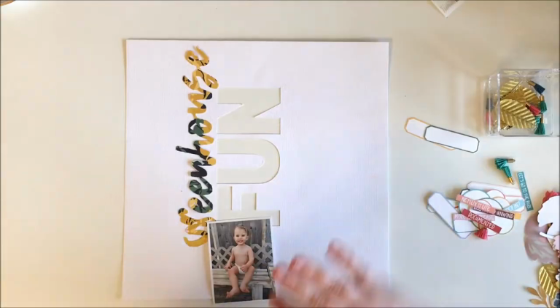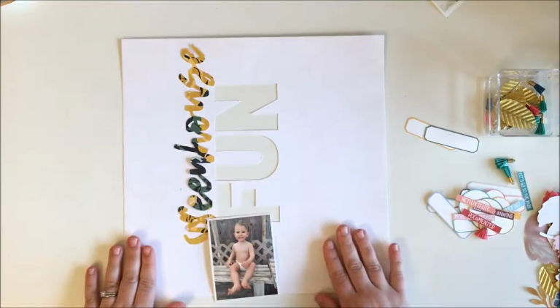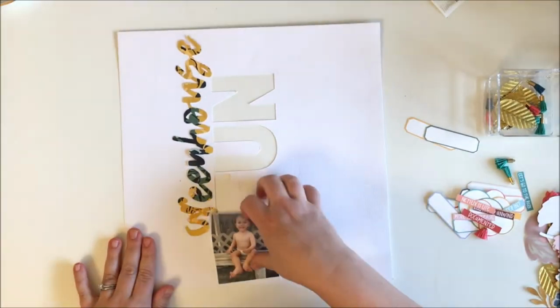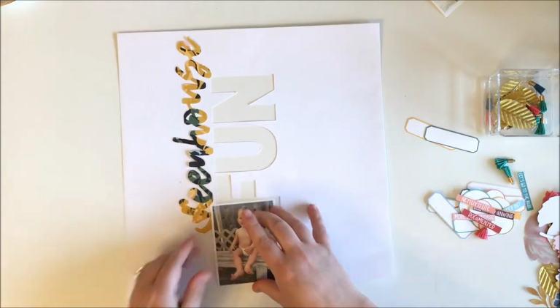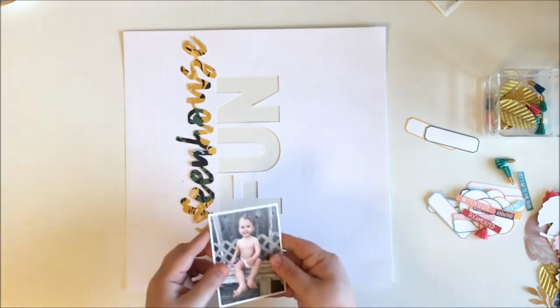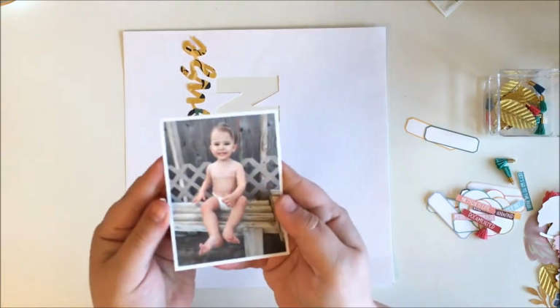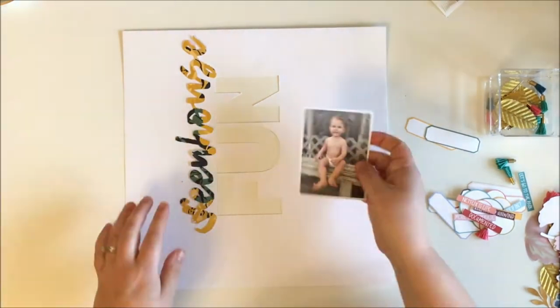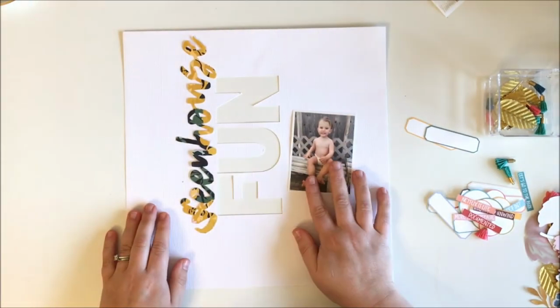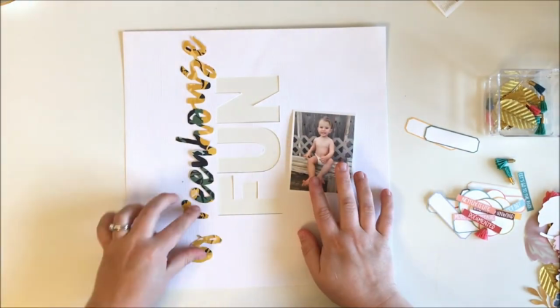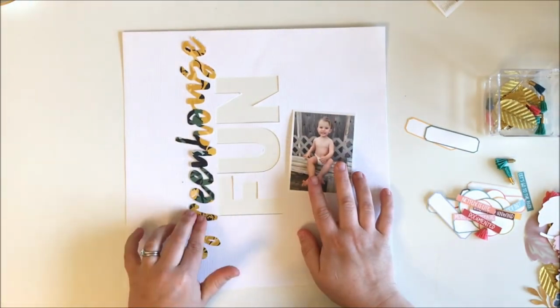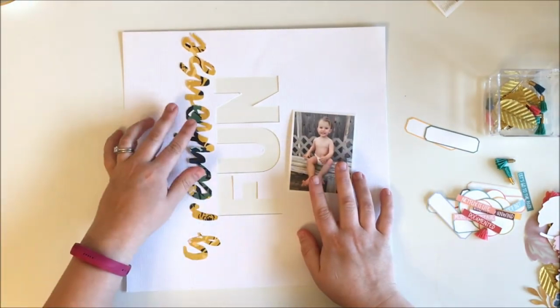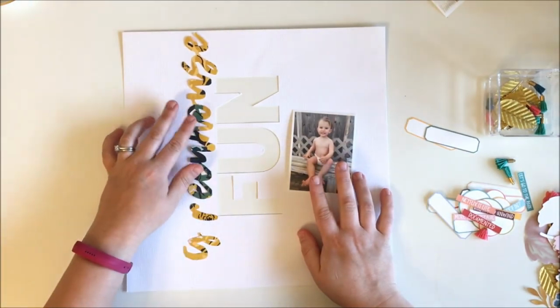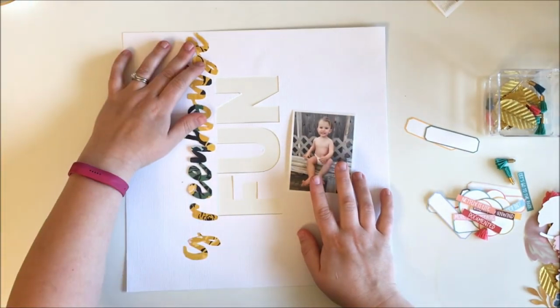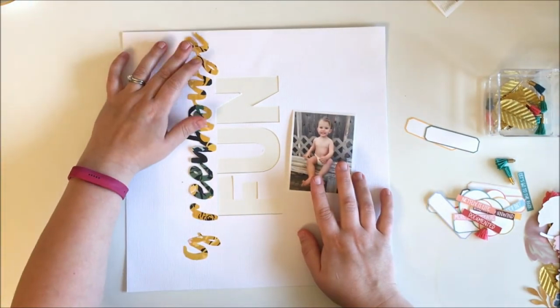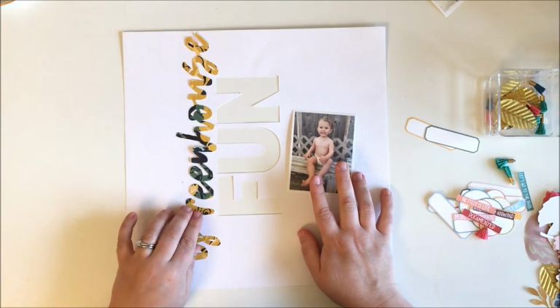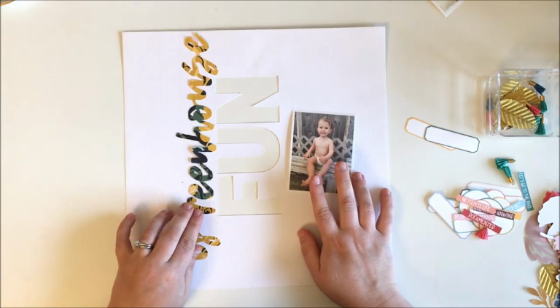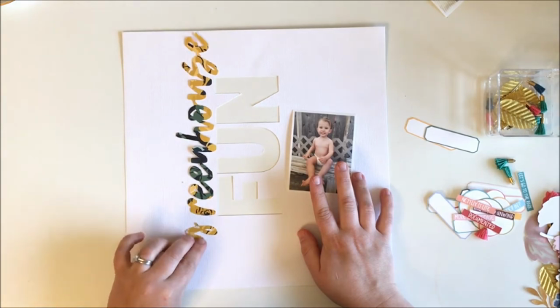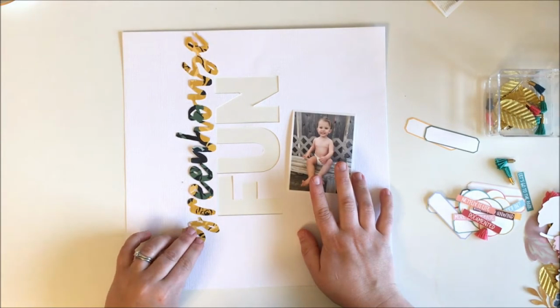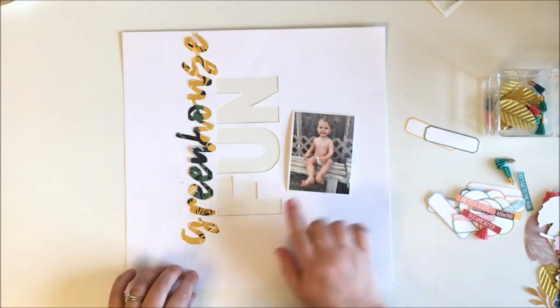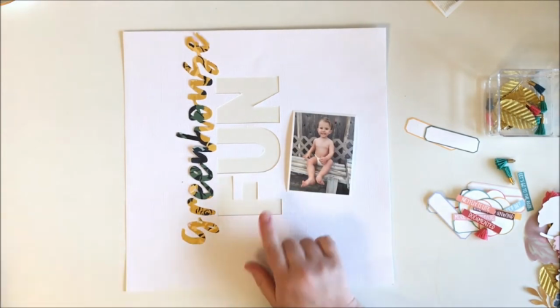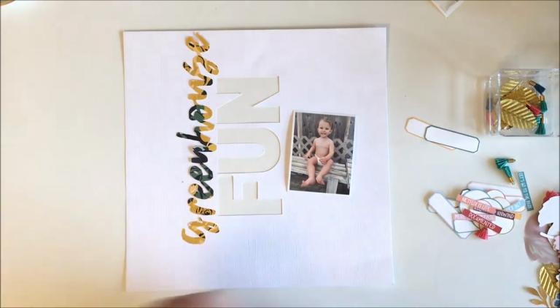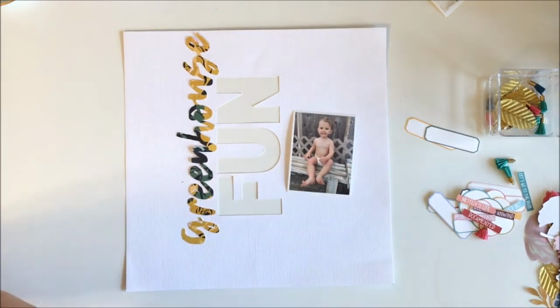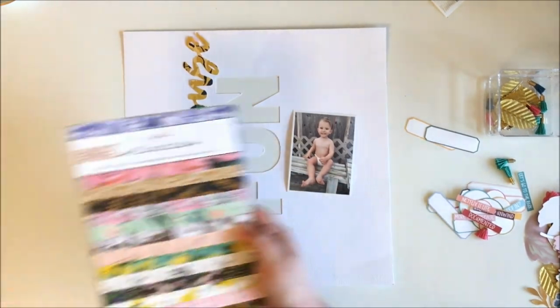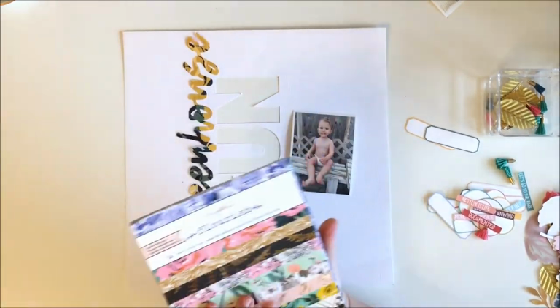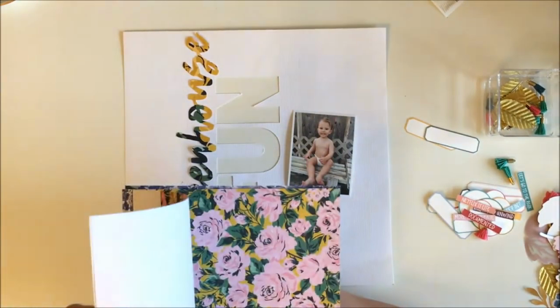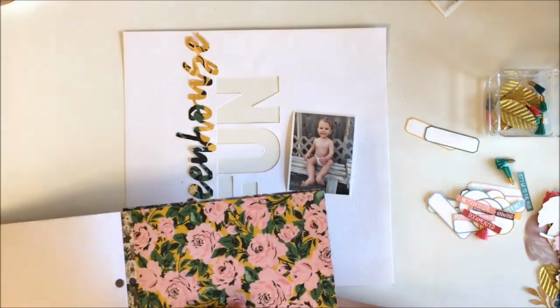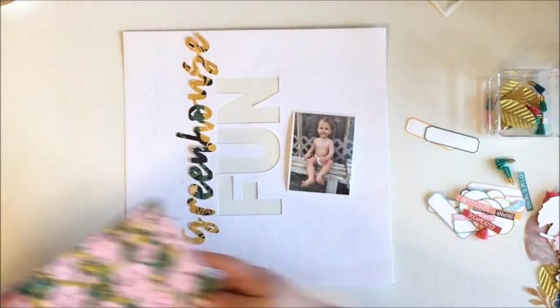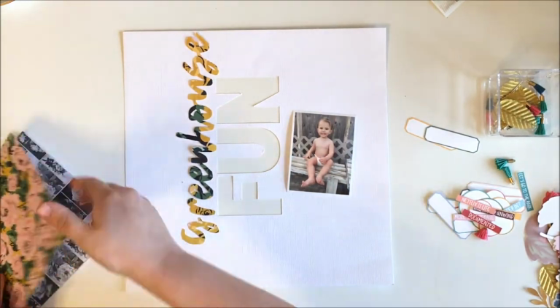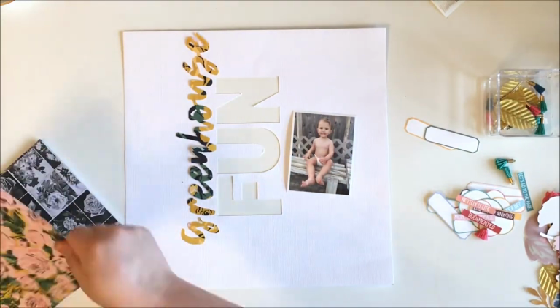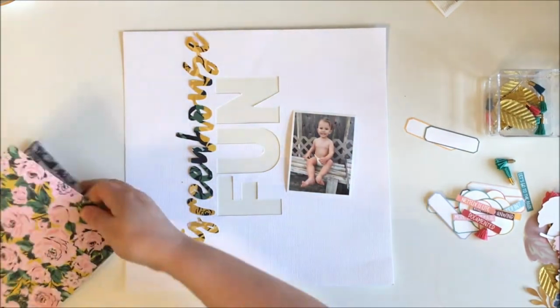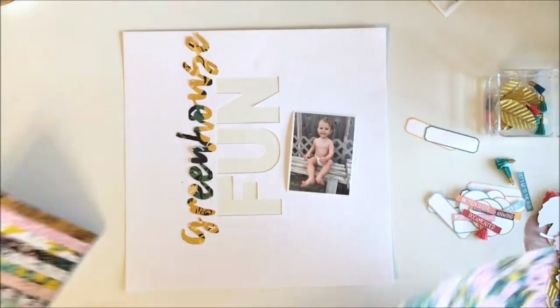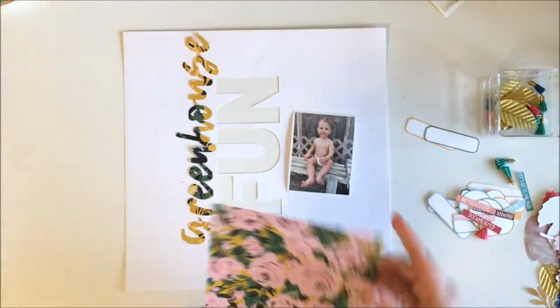Hi there, Kira here with the Scrapbook process video for the Wild Hair kits. I'm using my March kit — if you haven't seen it yet, I'll leave the link below so you can check out my unboxing video. It has a ton of Maggie Holmes Flourish in it.